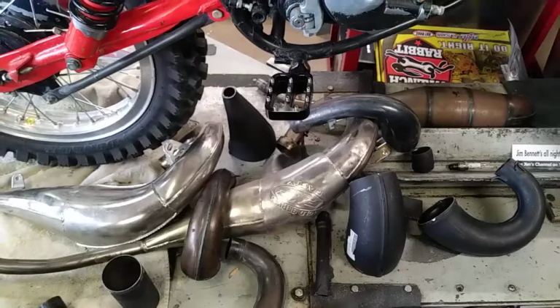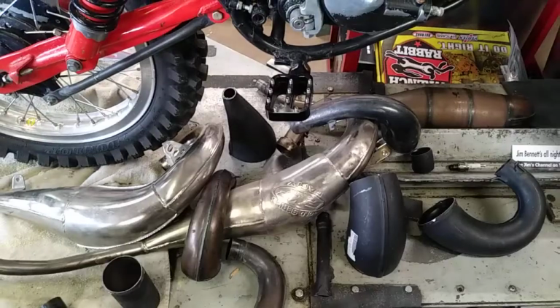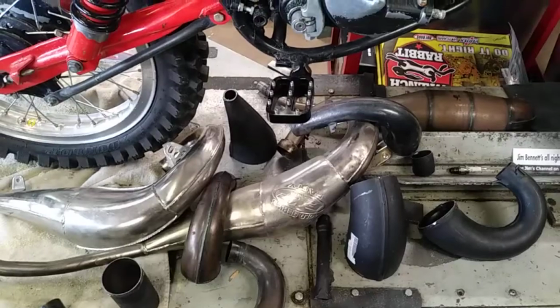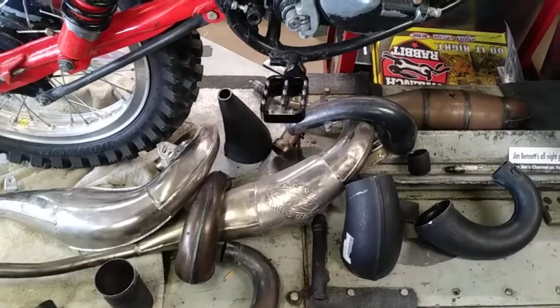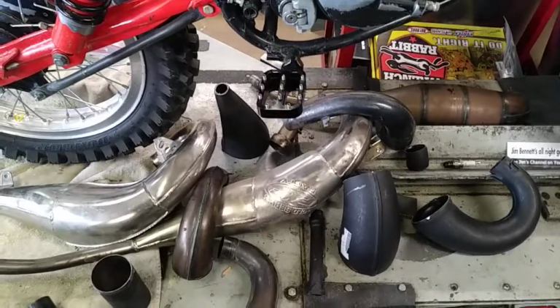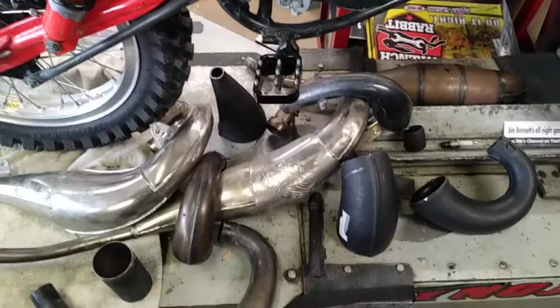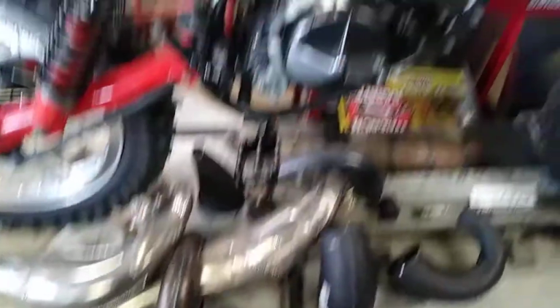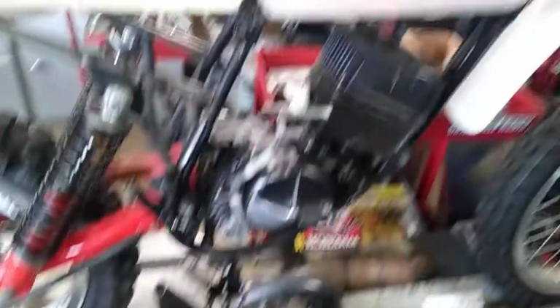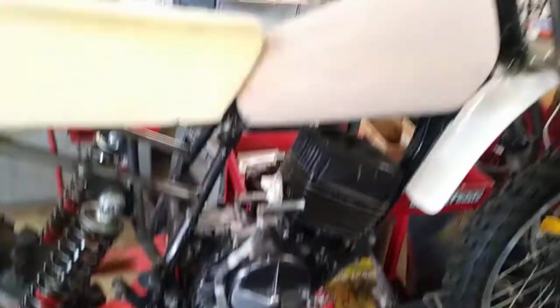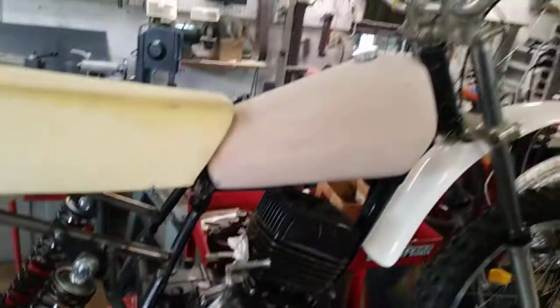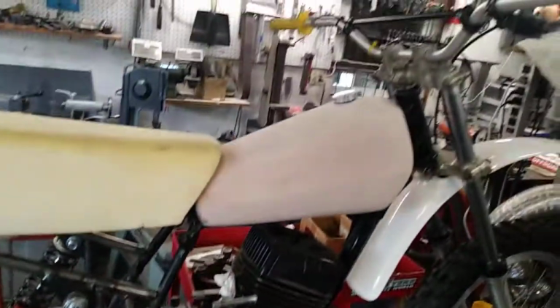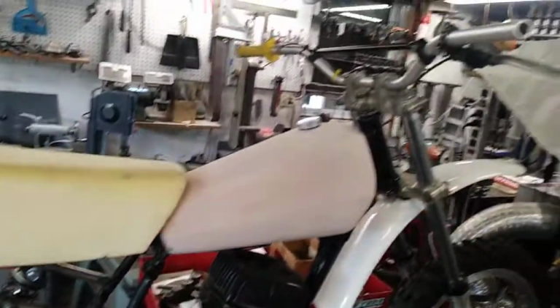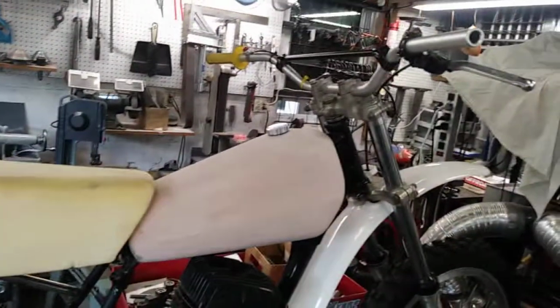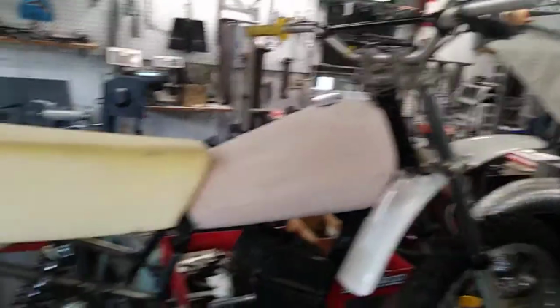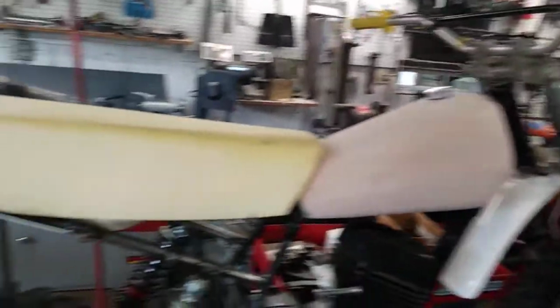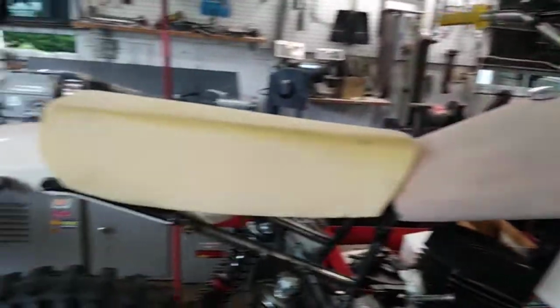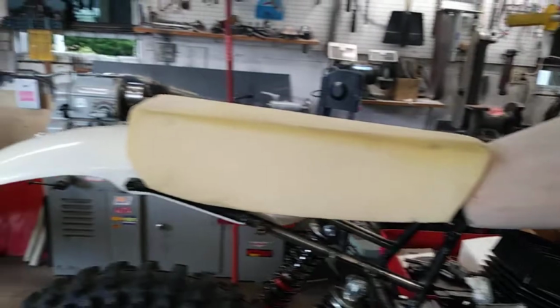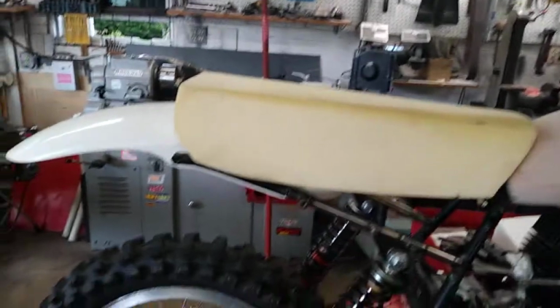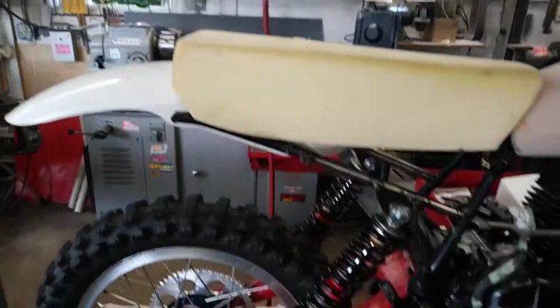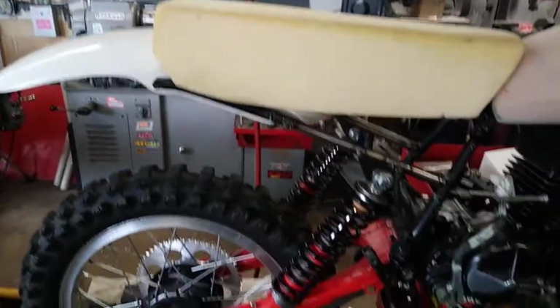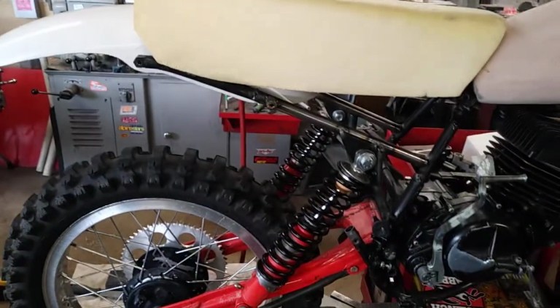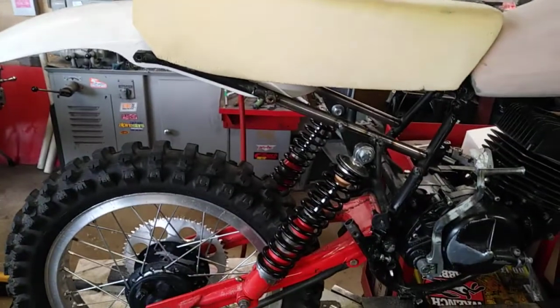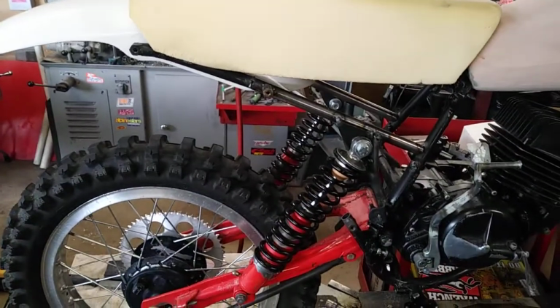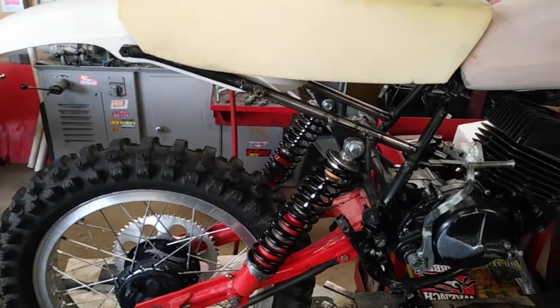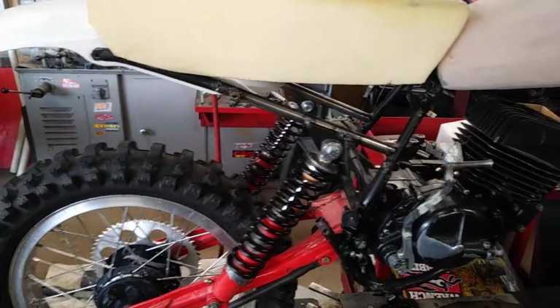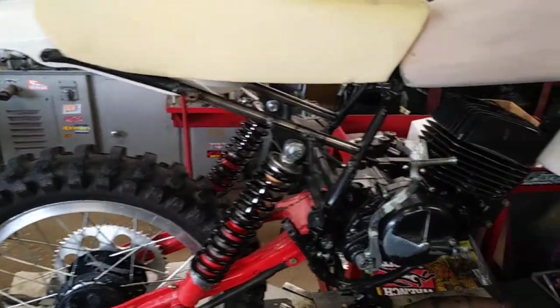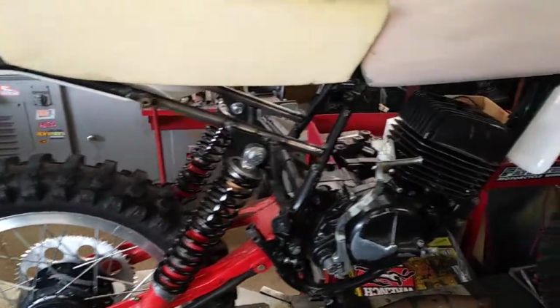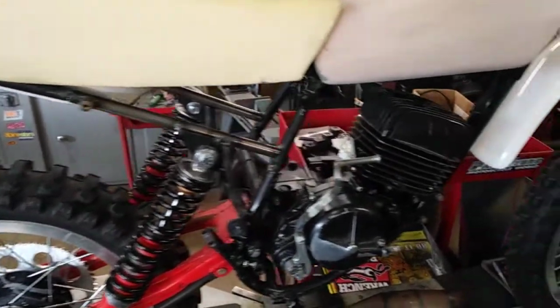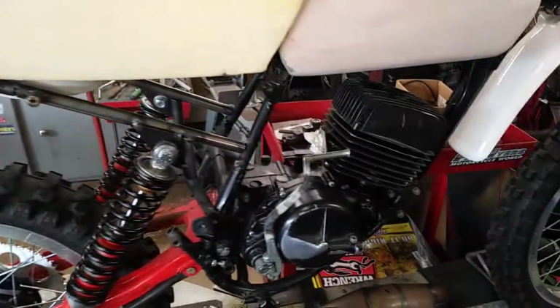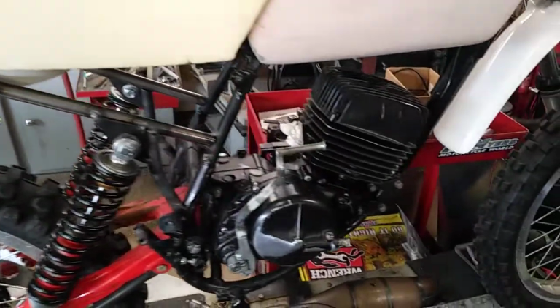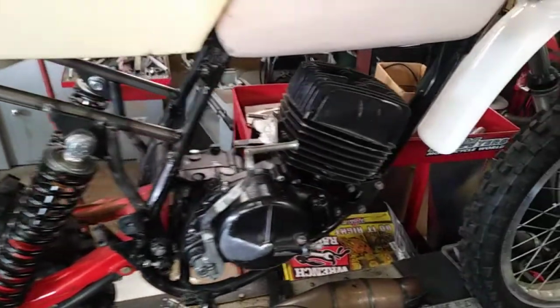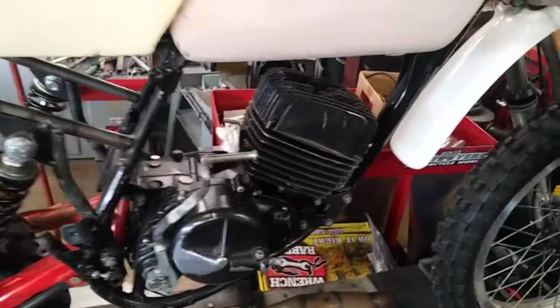Hey guys, Jim here working on the Amaran 125. This is how I go about building a custom pipe.